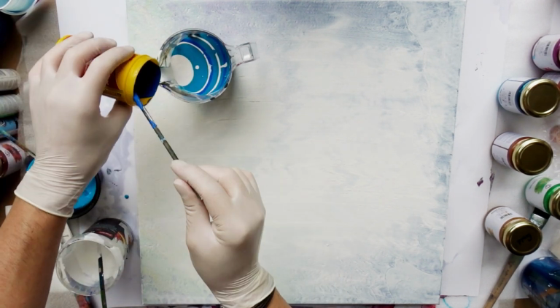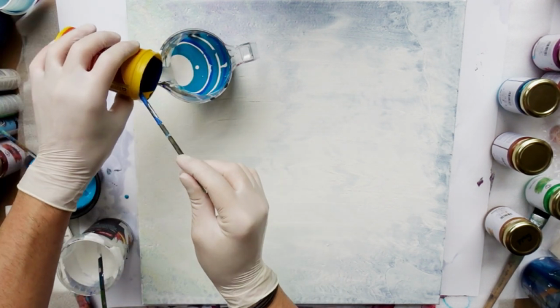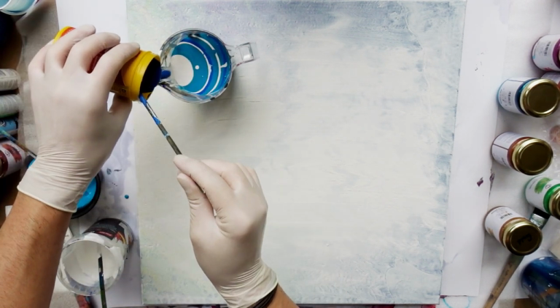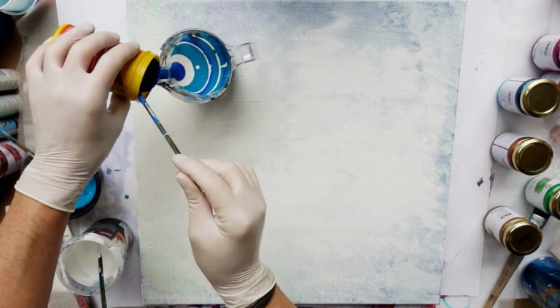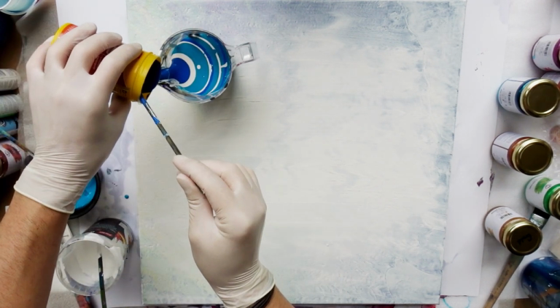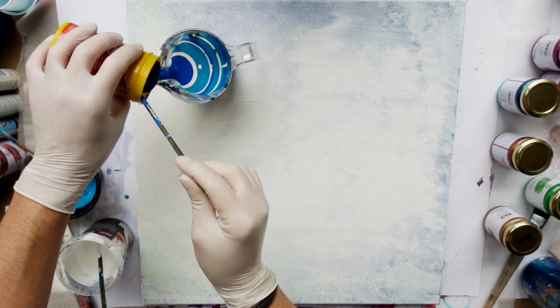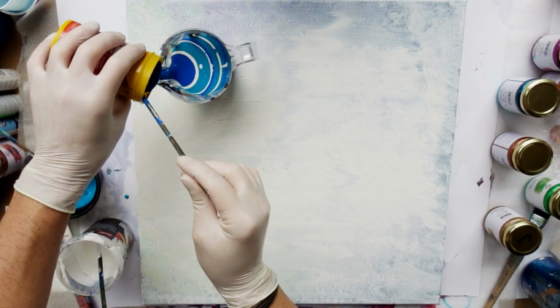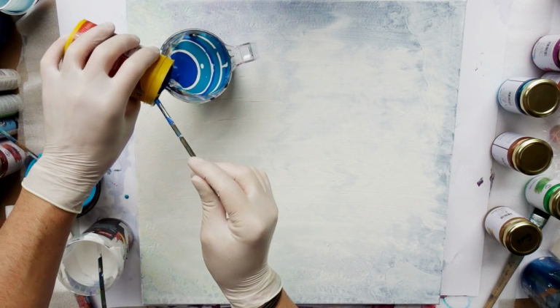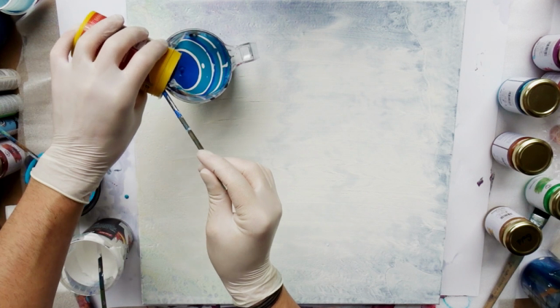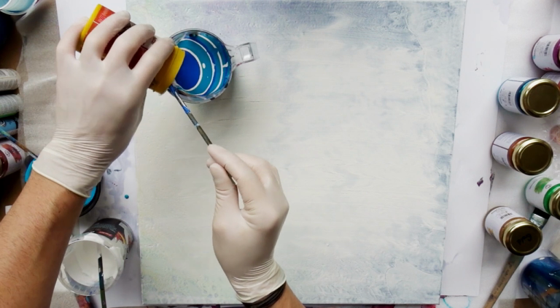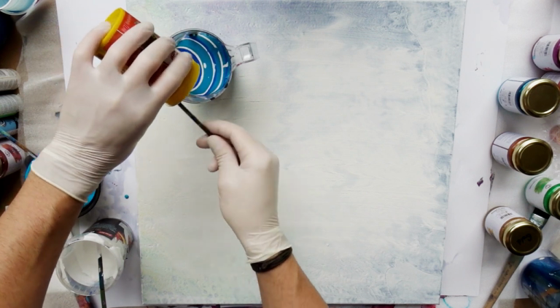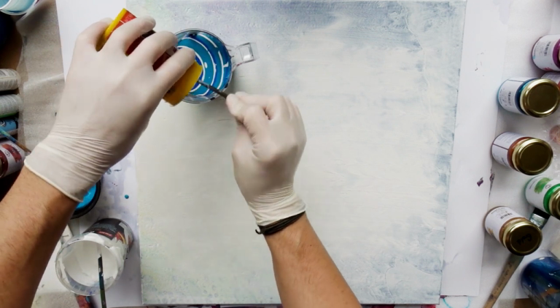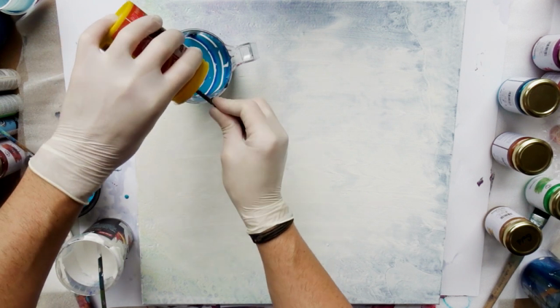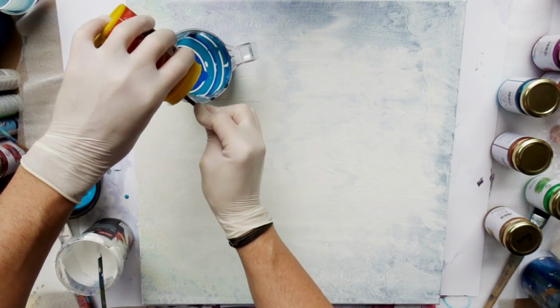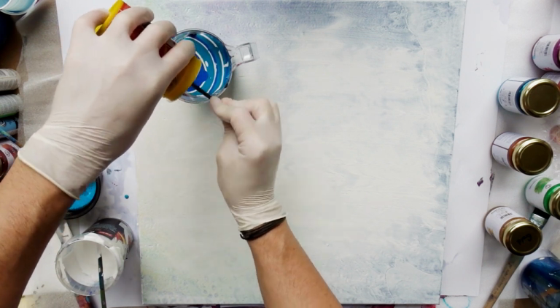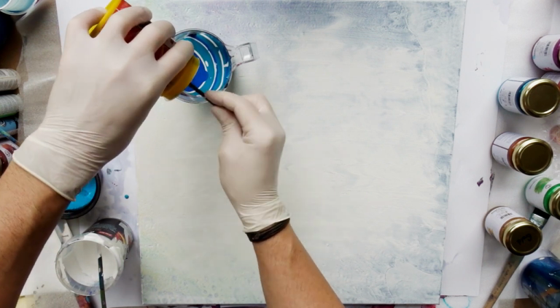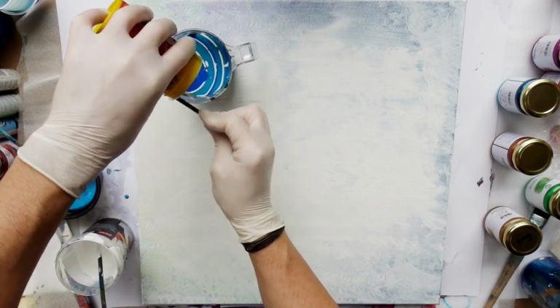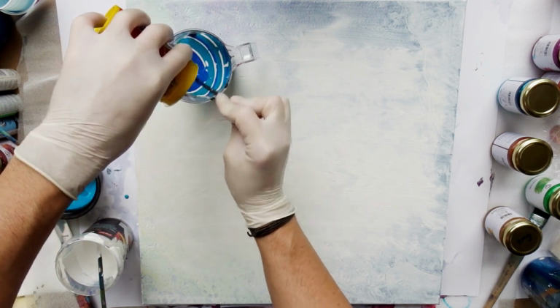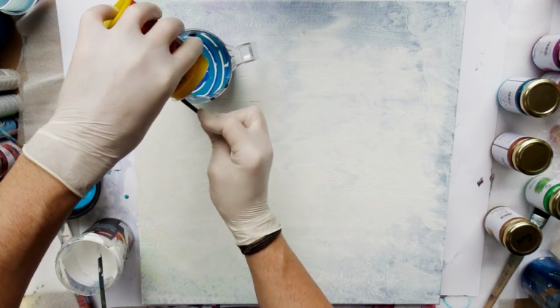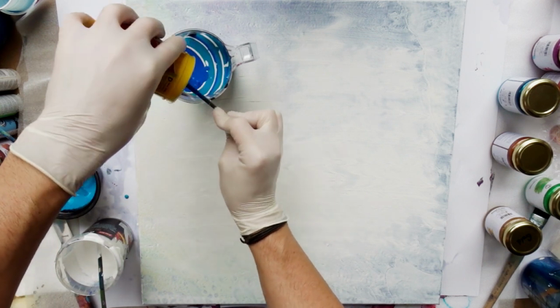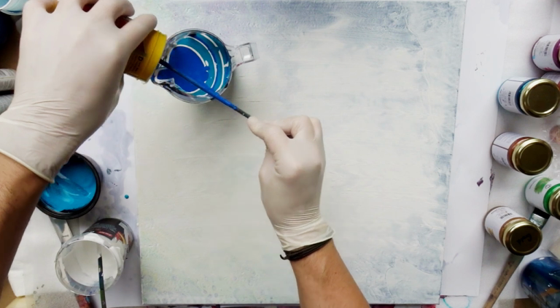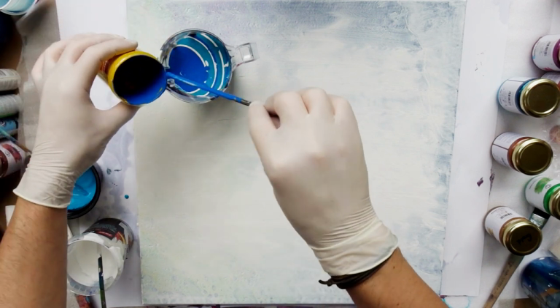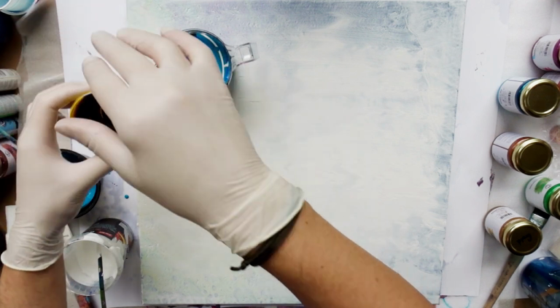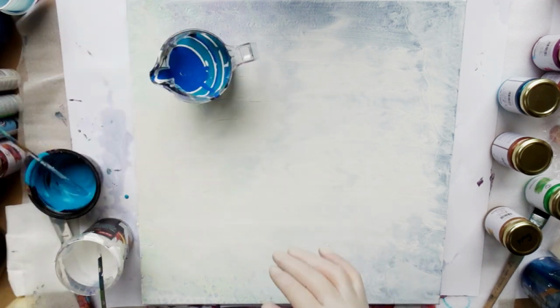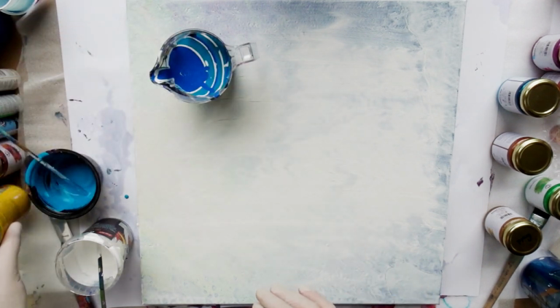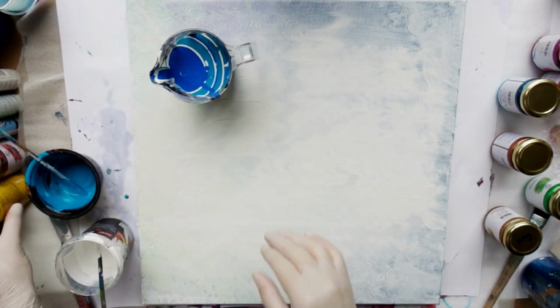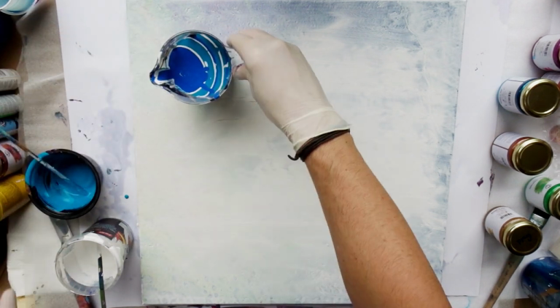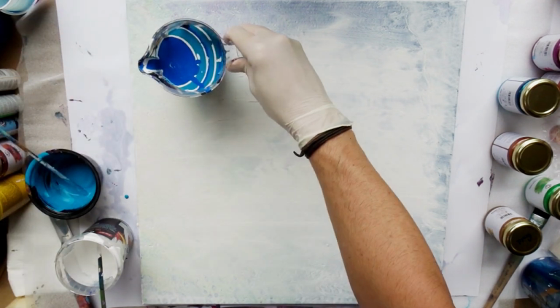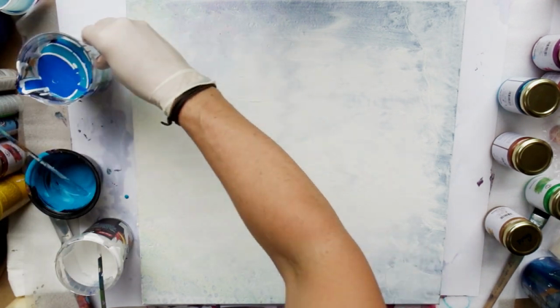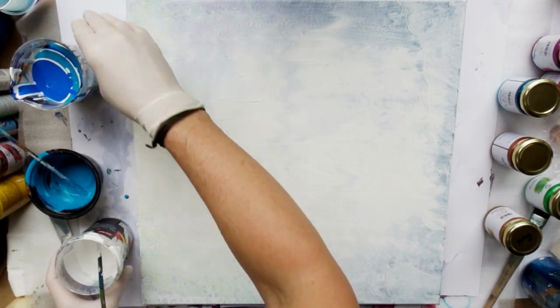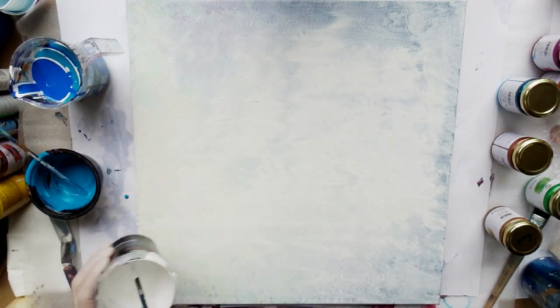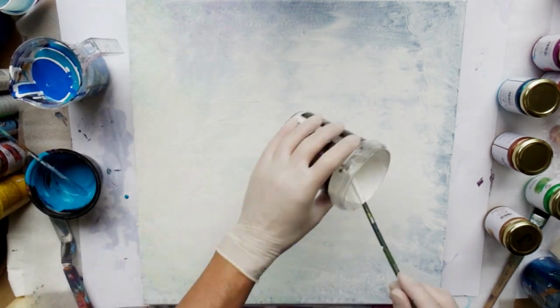As you can see, the canvas that I'm using is a reused one — a pour that did not turn out as I wanted. So I just put a layer of gesso over it, let it dry, and then it was ready to be used again.